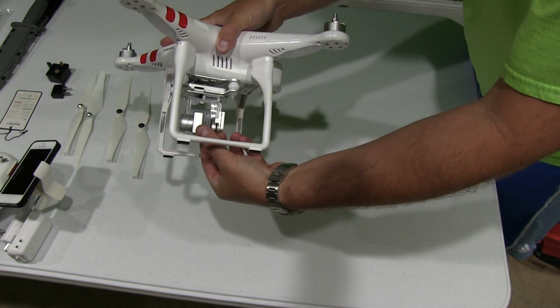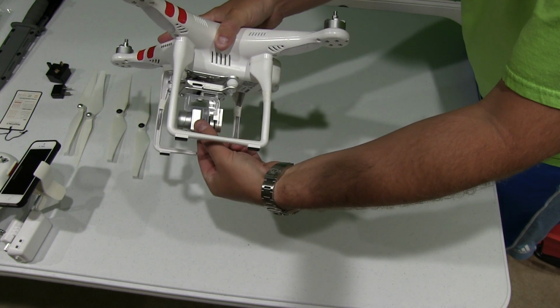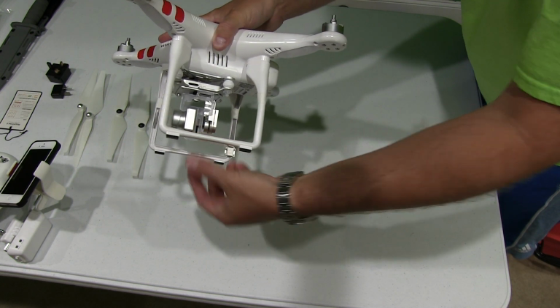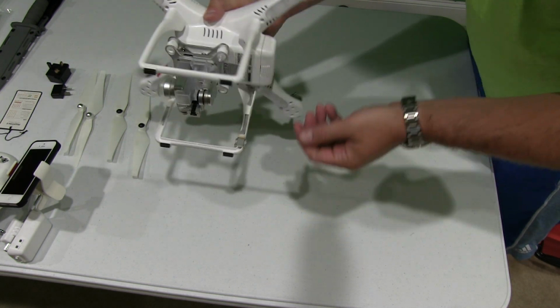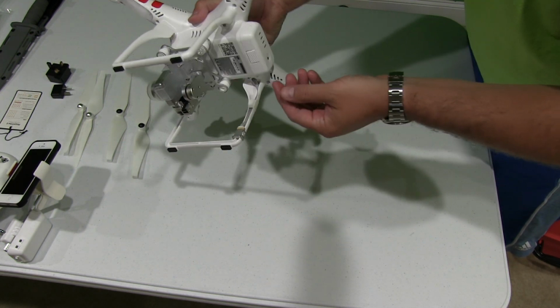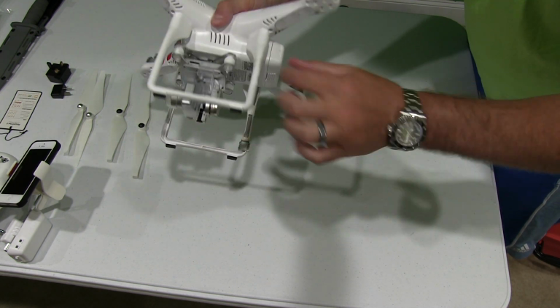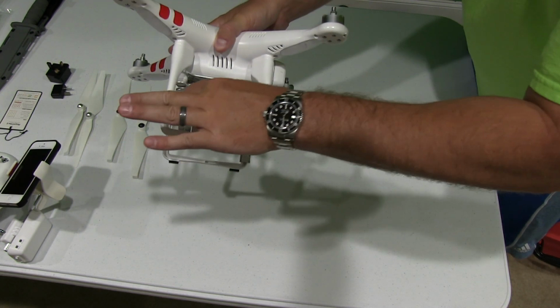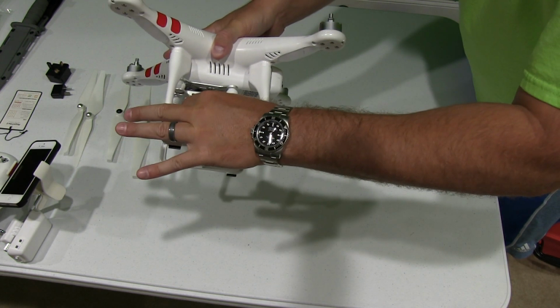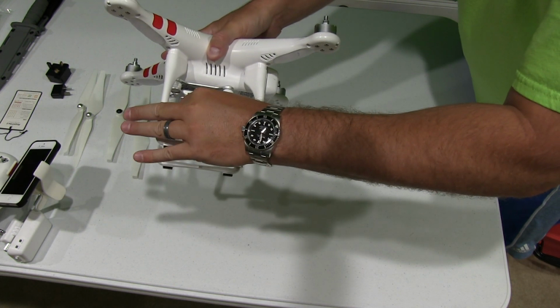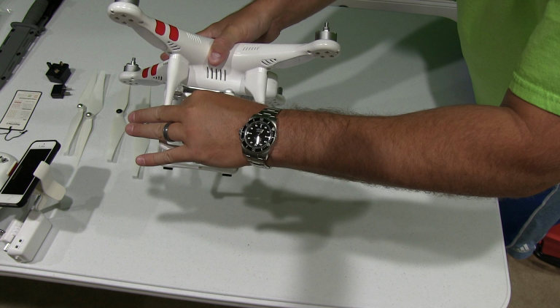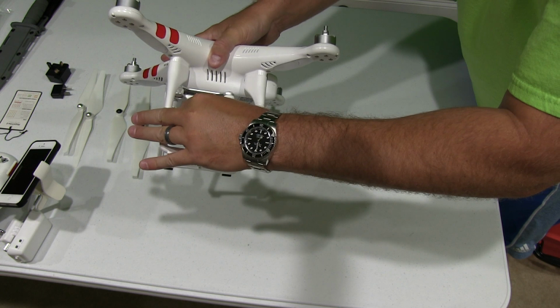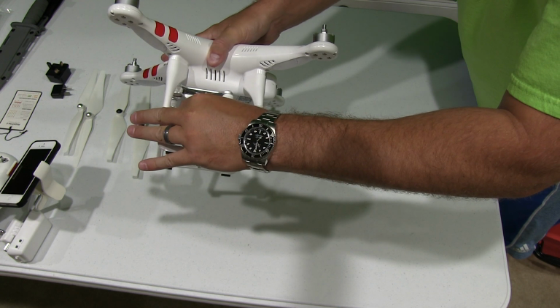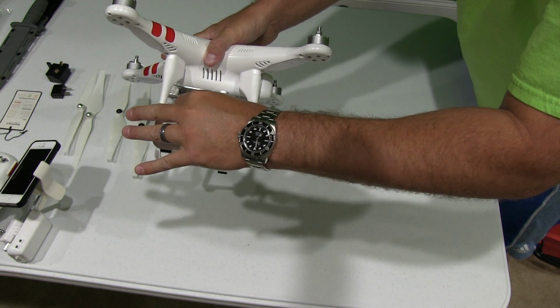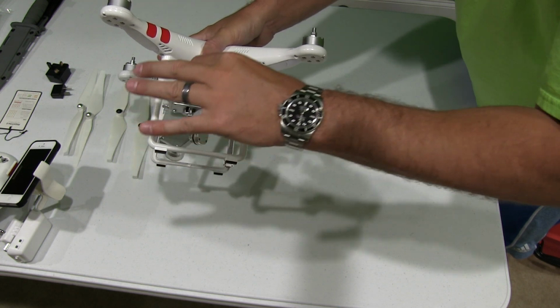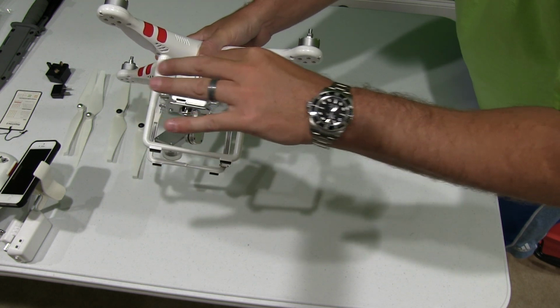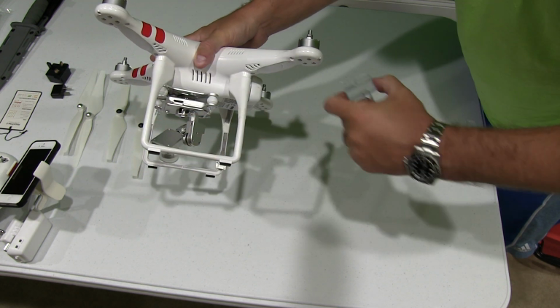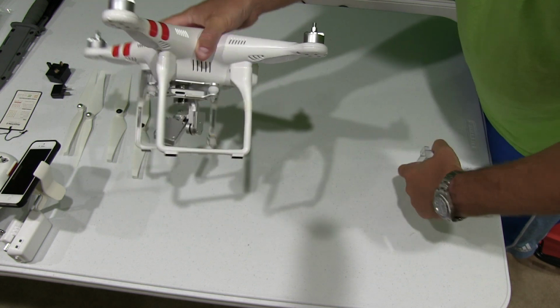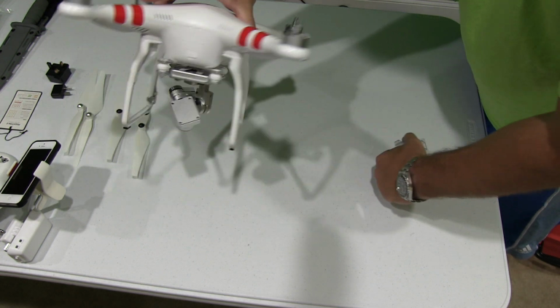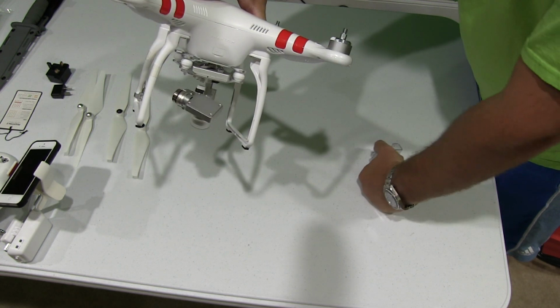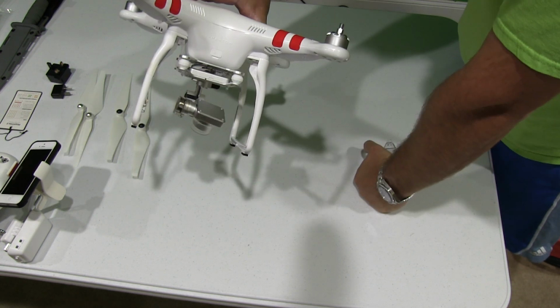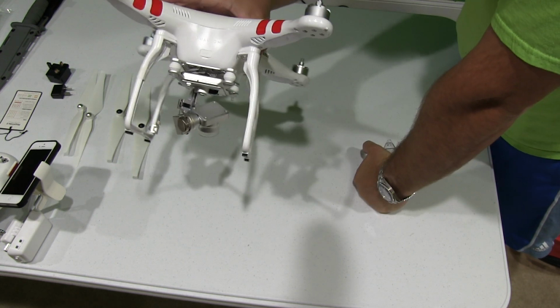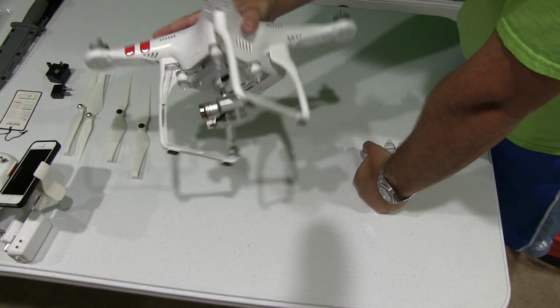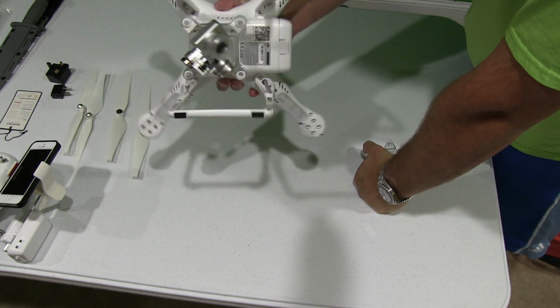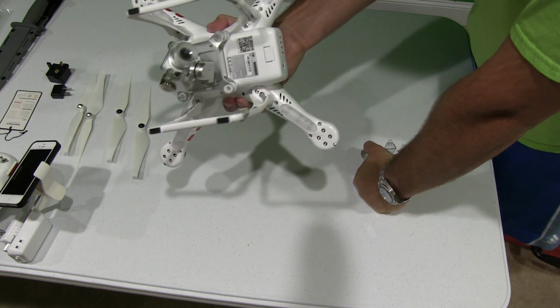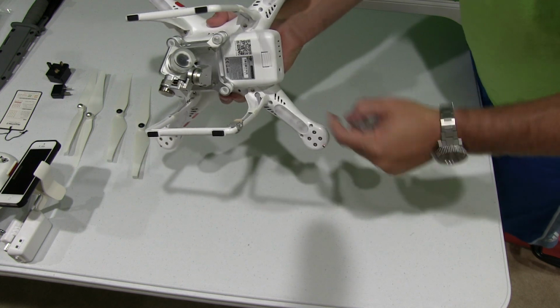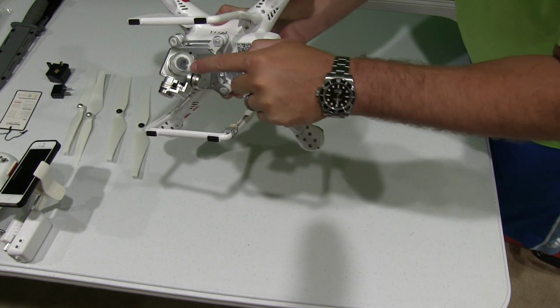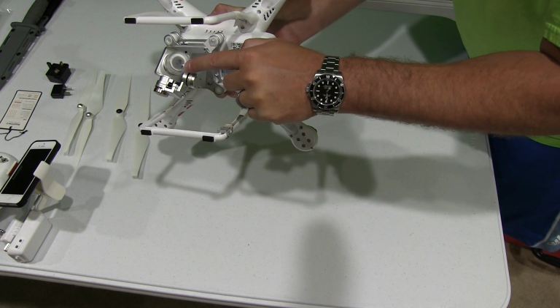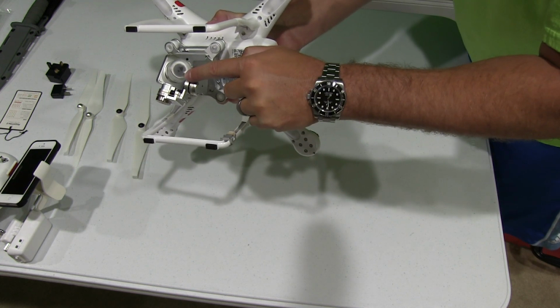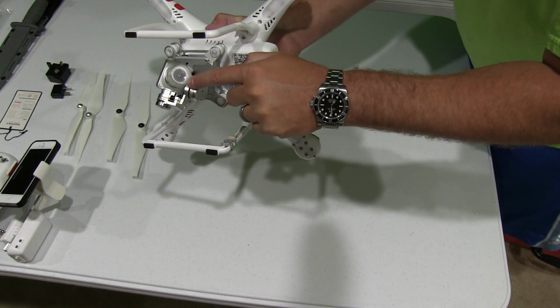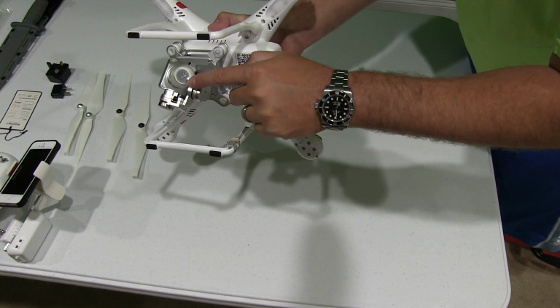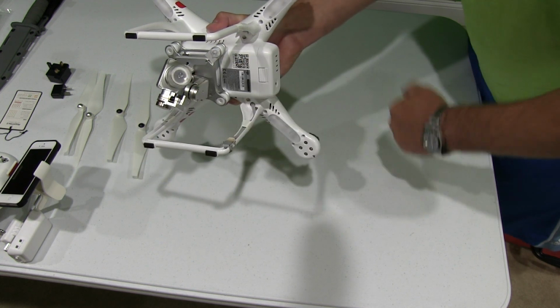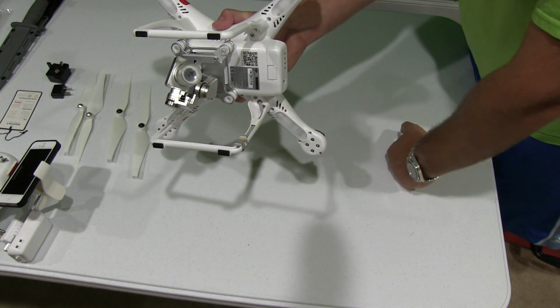I'm going to demonstrate again — taking it out. Gently pull and see it slides right out. Now your gimbal is free to move. And obviously before you fly, you're going to want to remove that lens cover as well.